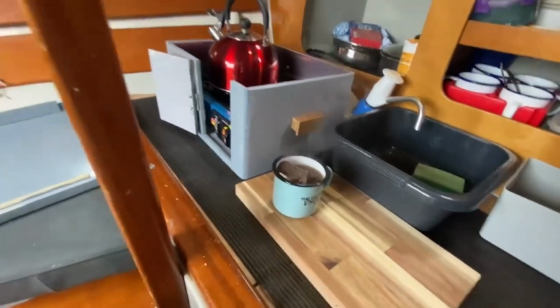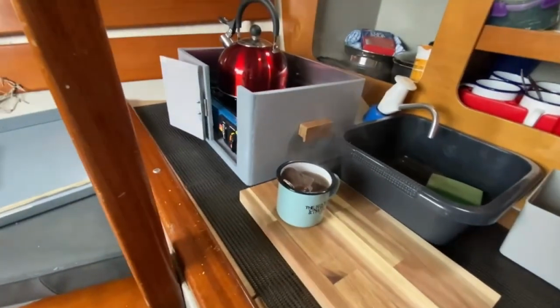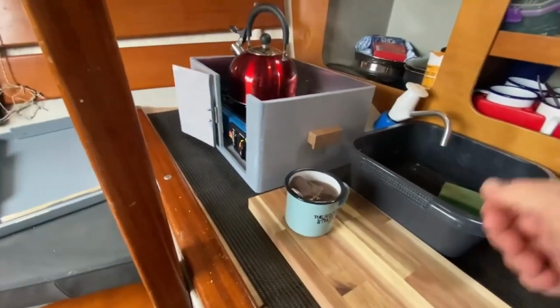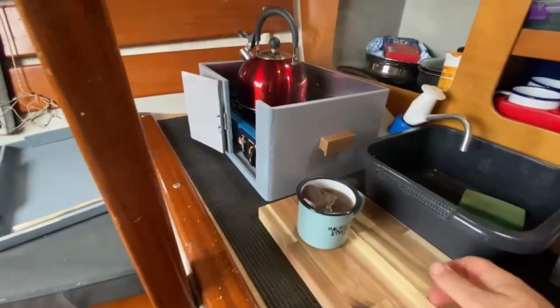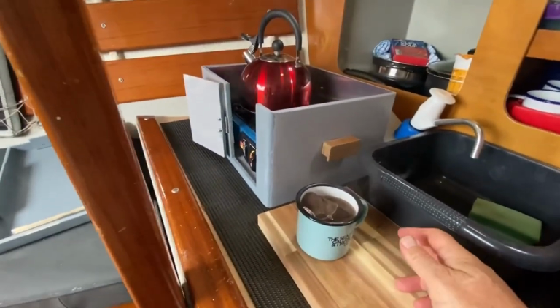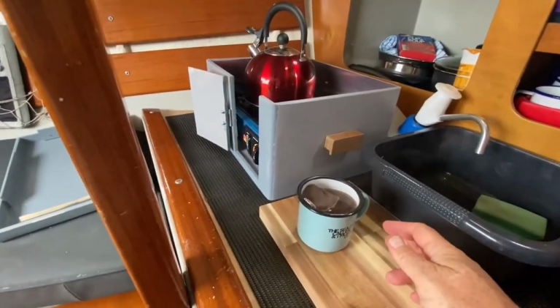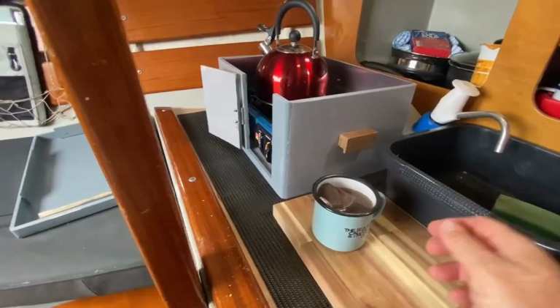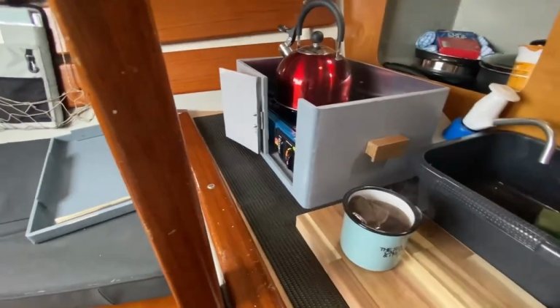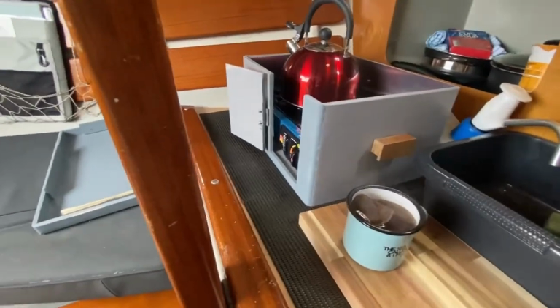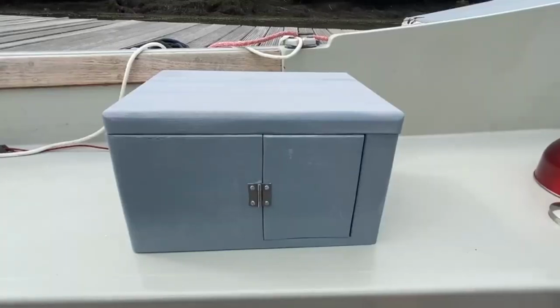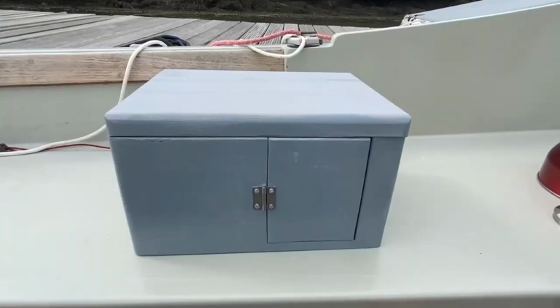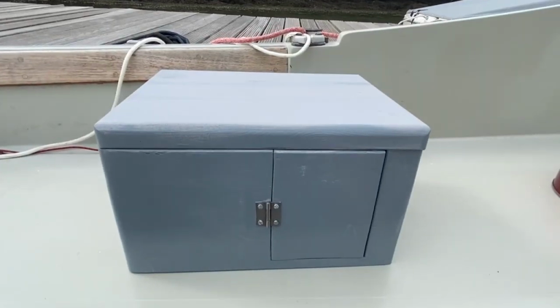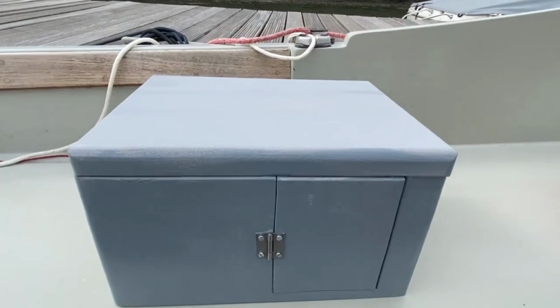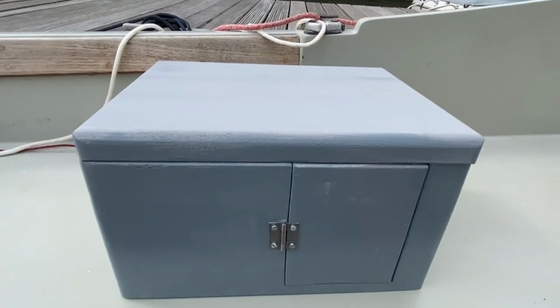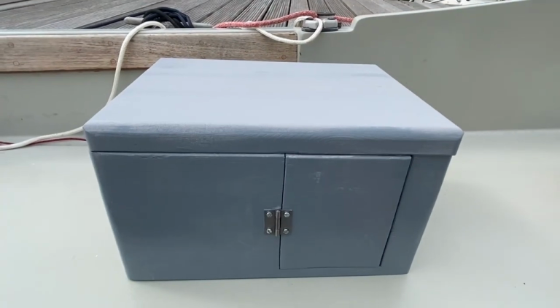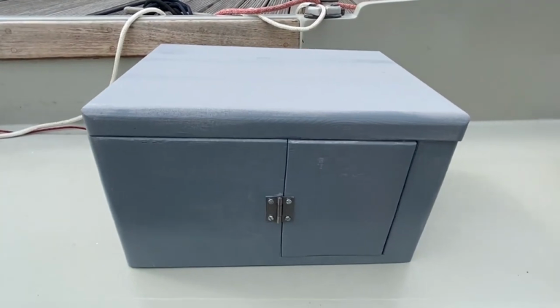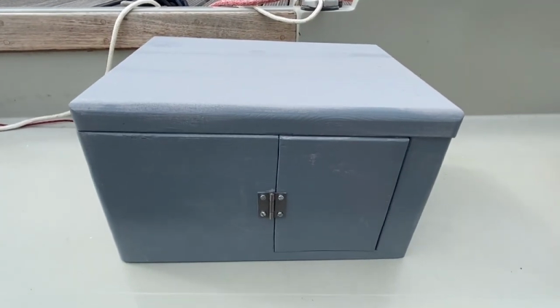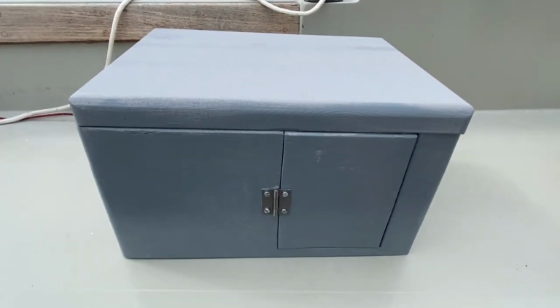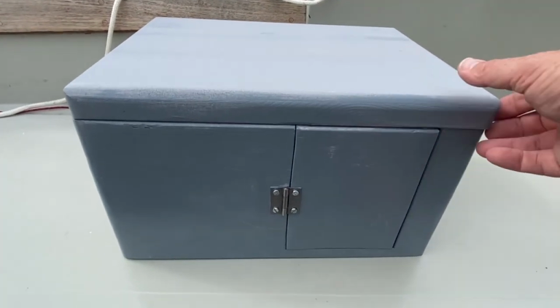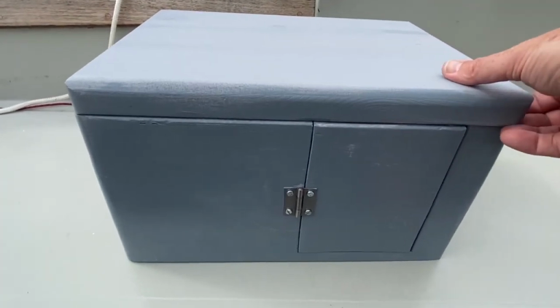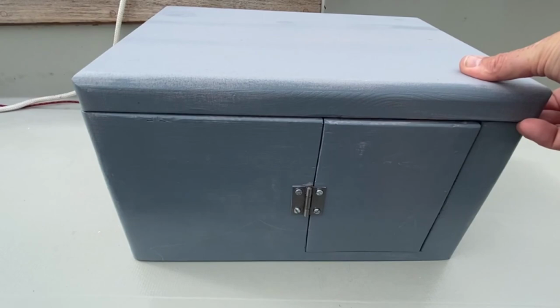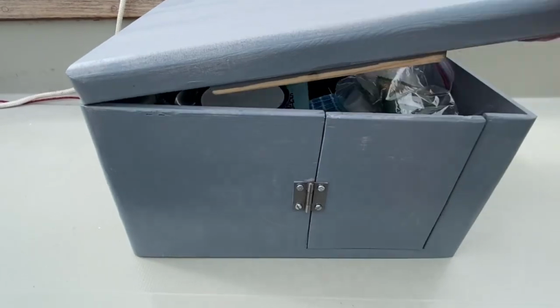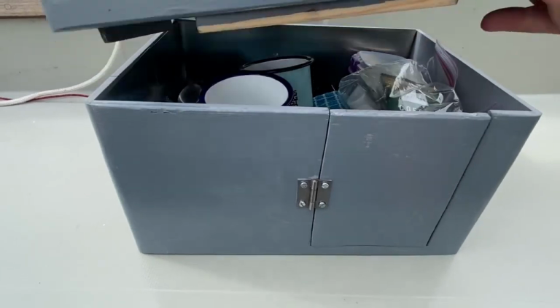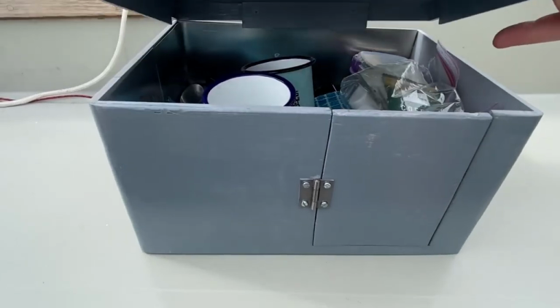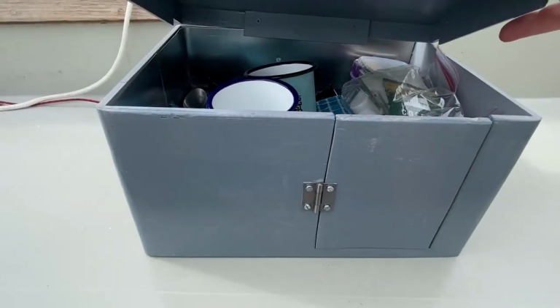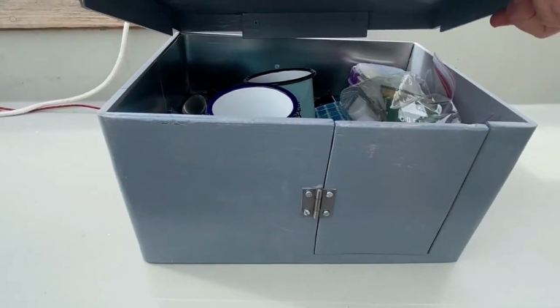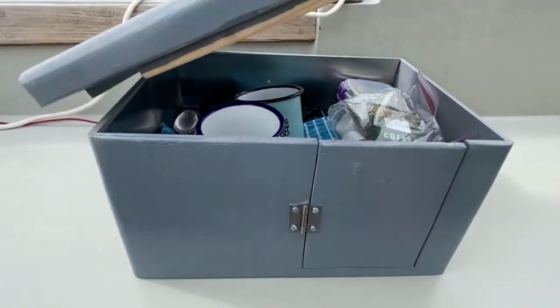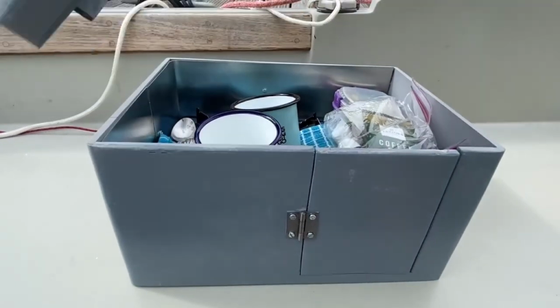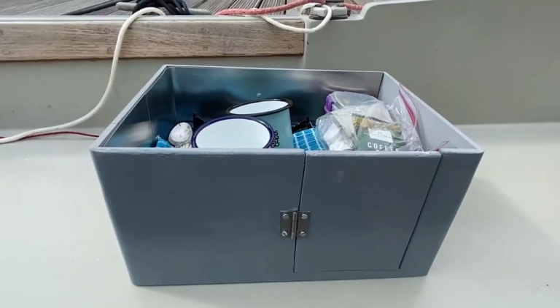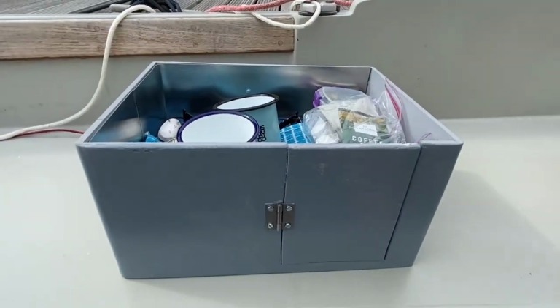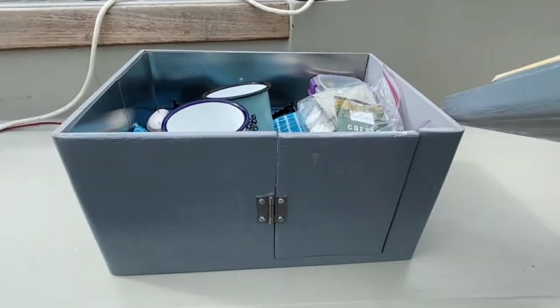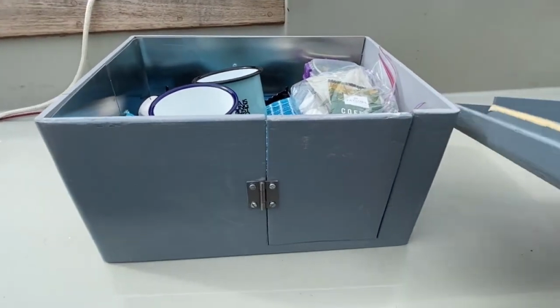Of course the galley box means you can move it outside and cook in the cockpit, and it's very useful for moving all of the stuff from the cabin into the cockpit that you need.